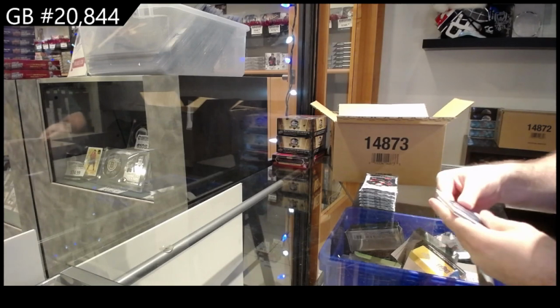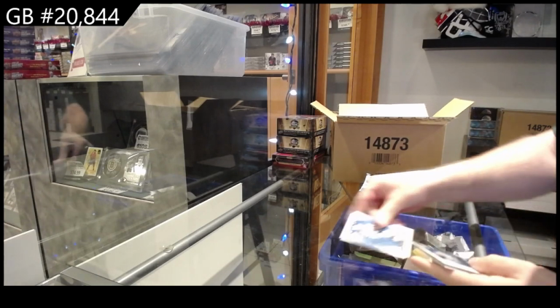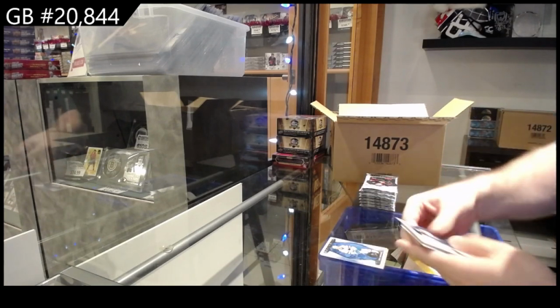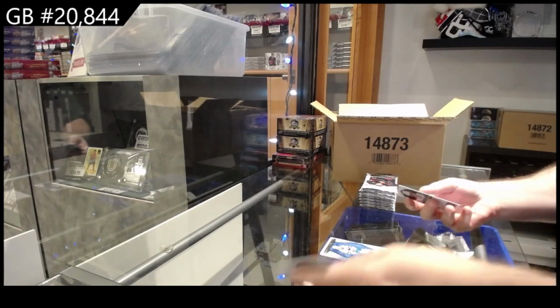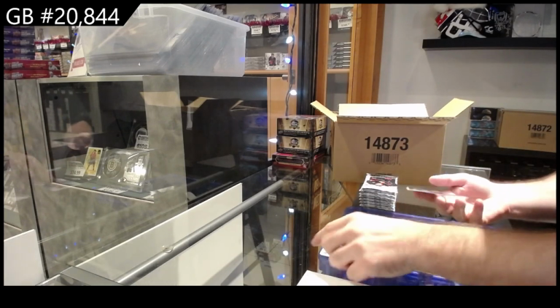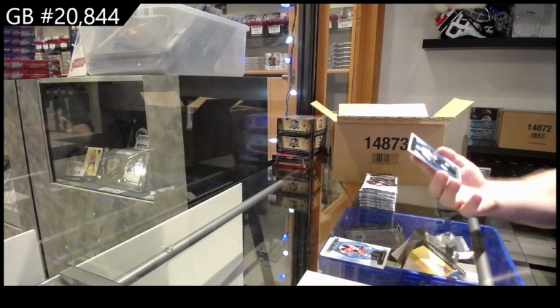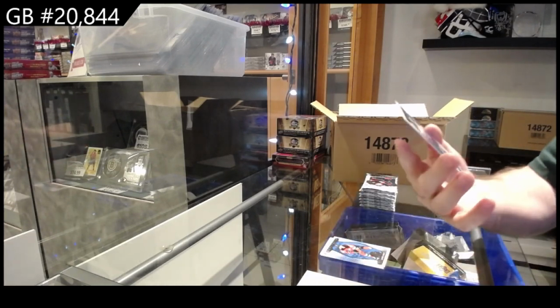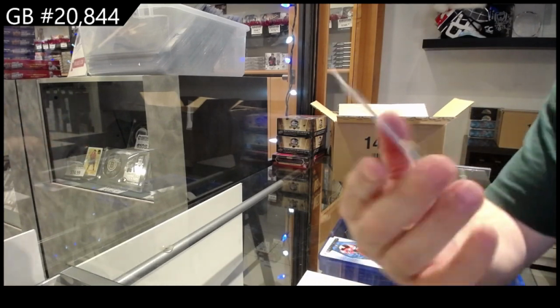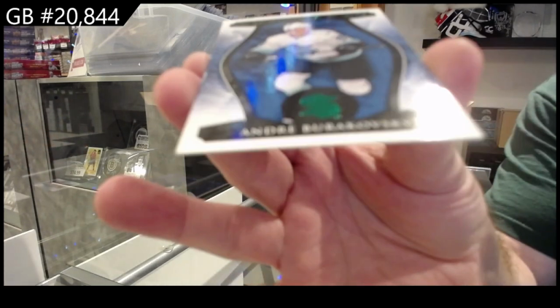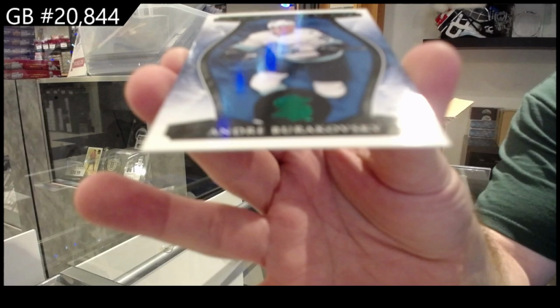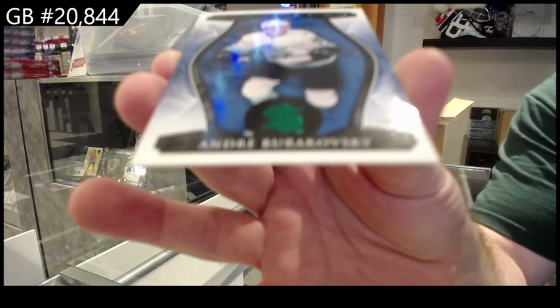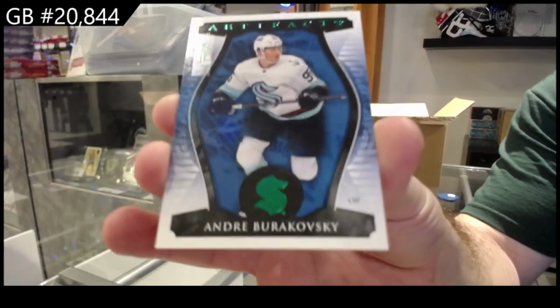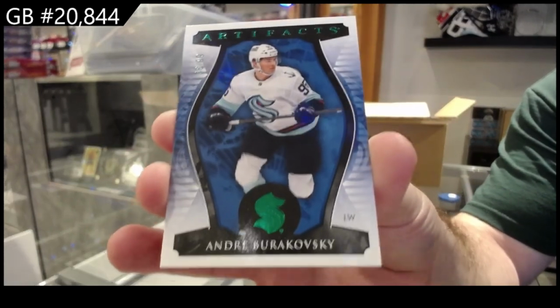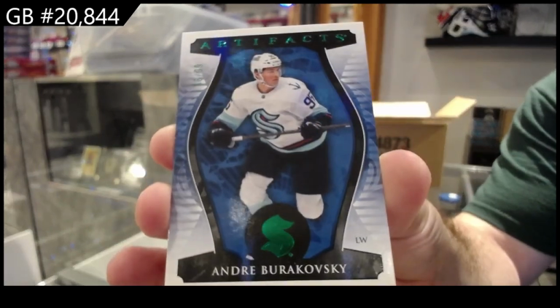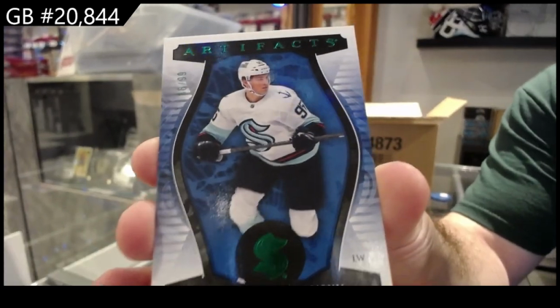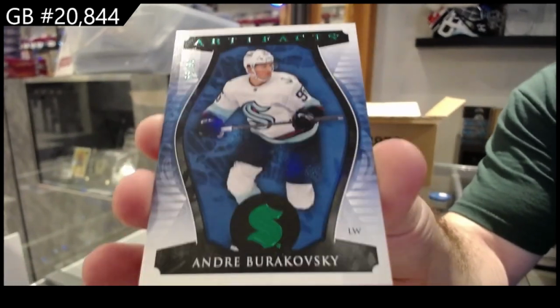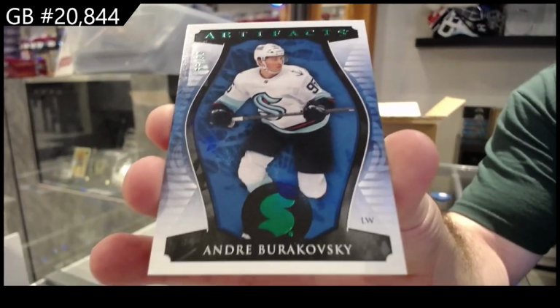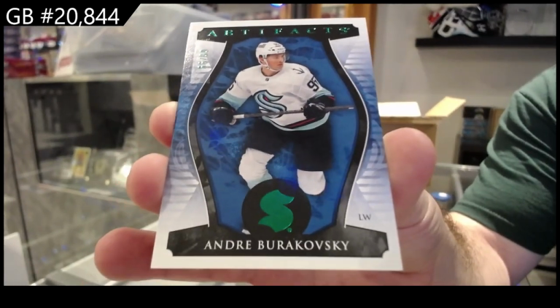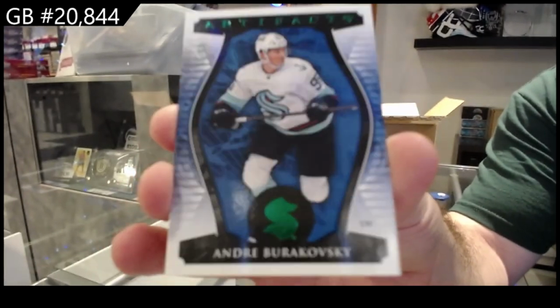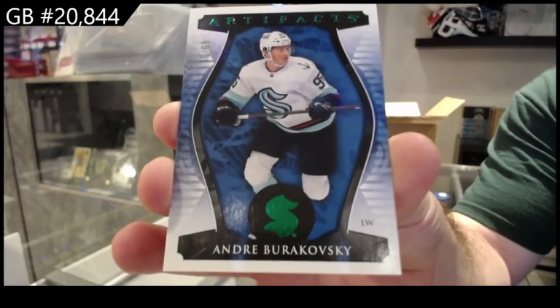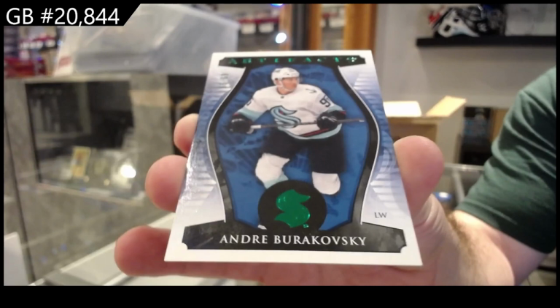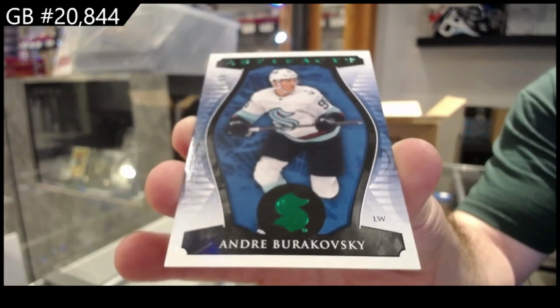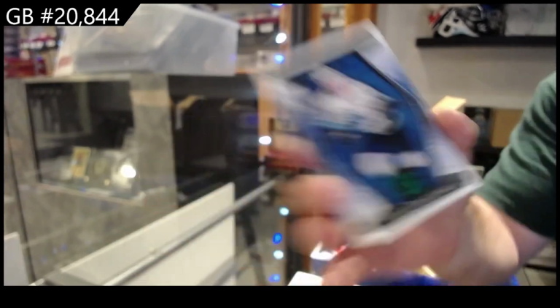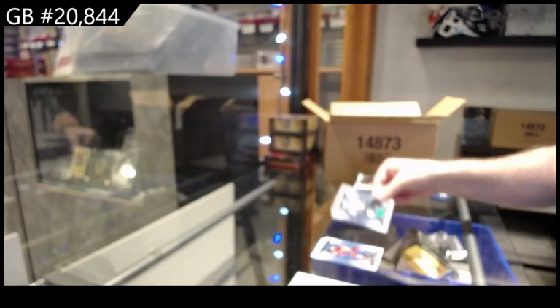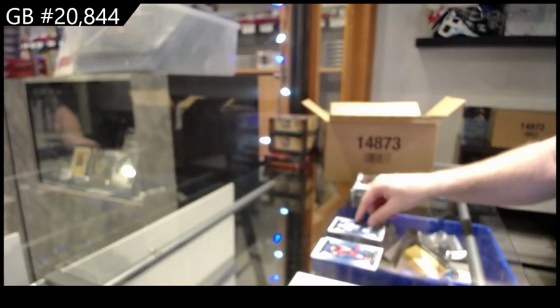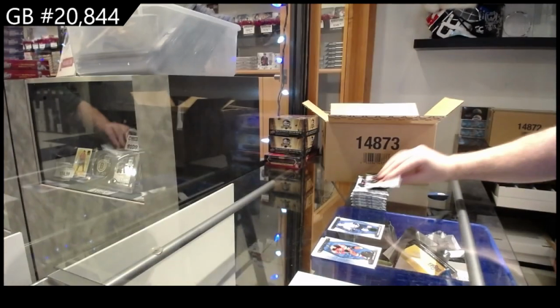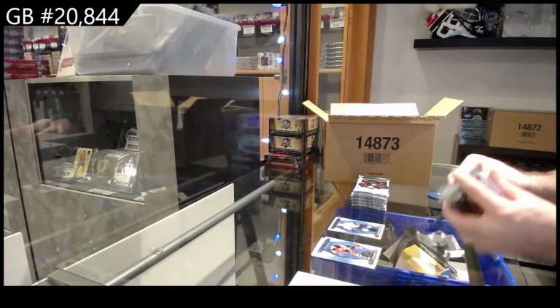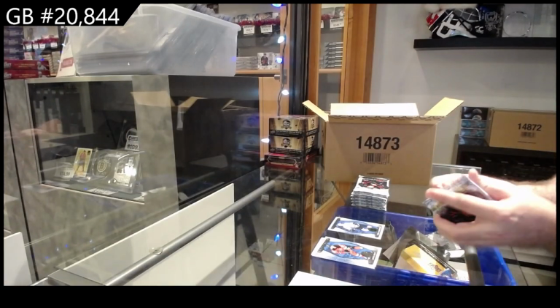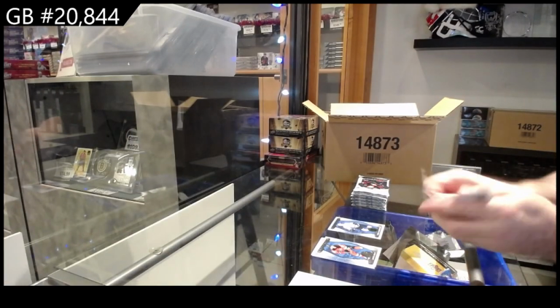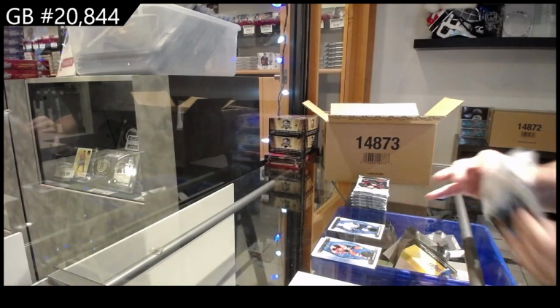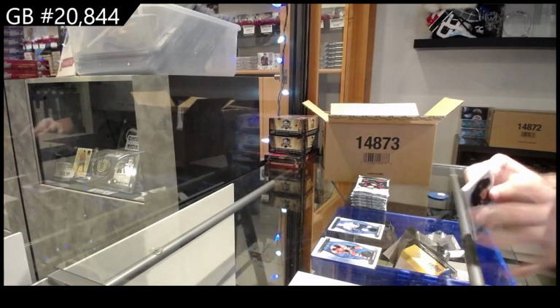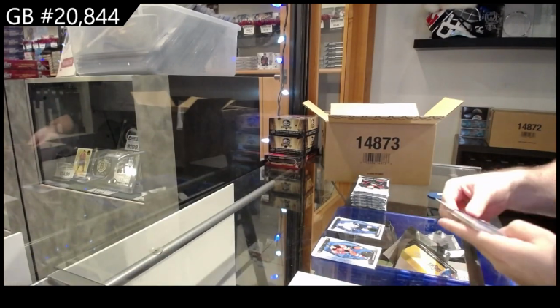Alright, we start off number 299 — Burakovsky for Seattle. So the first few guys I will show at a slower pace, as I always do, just so you guys can kind of see the style of it, the parallels, and then obviously we speed it up a little bit.